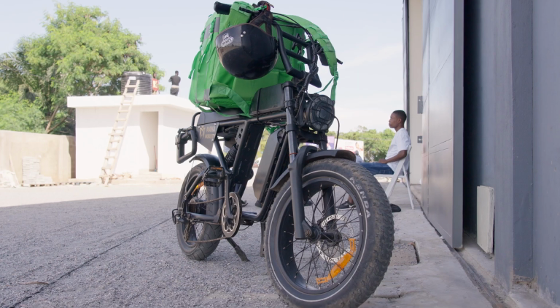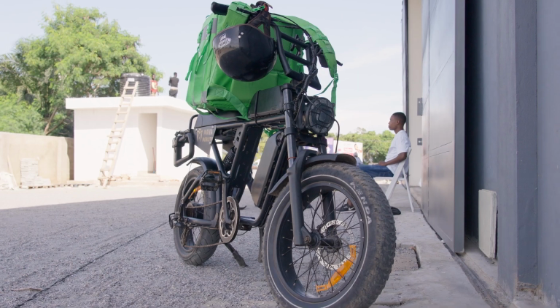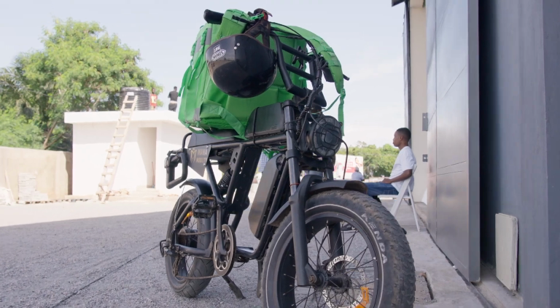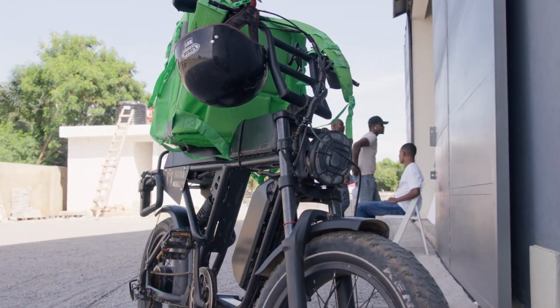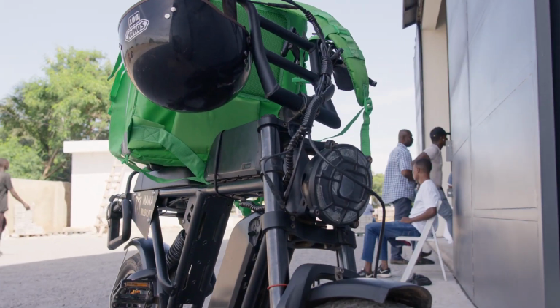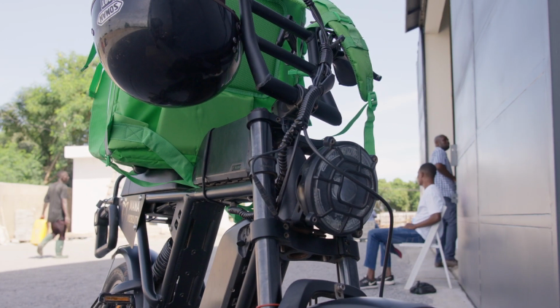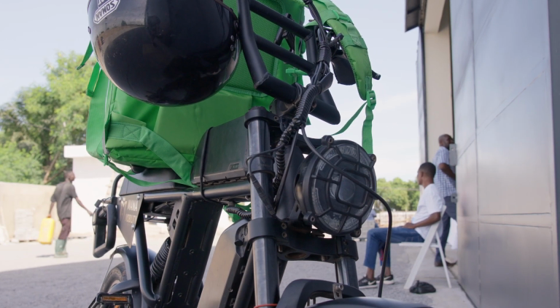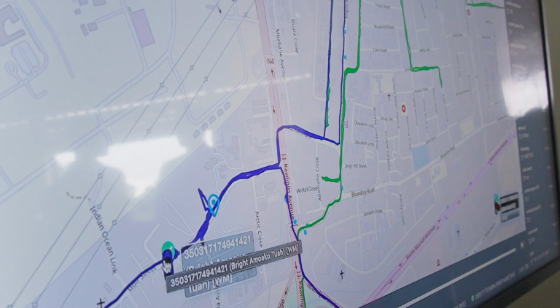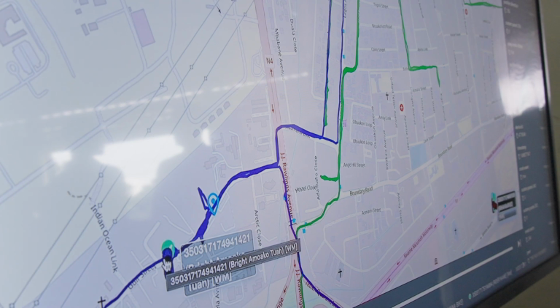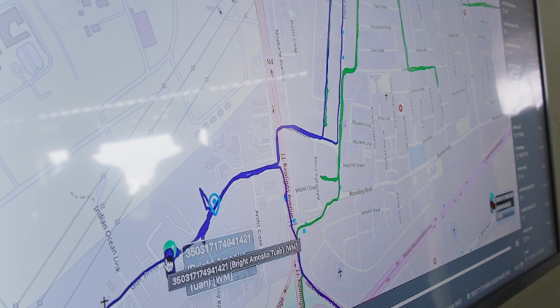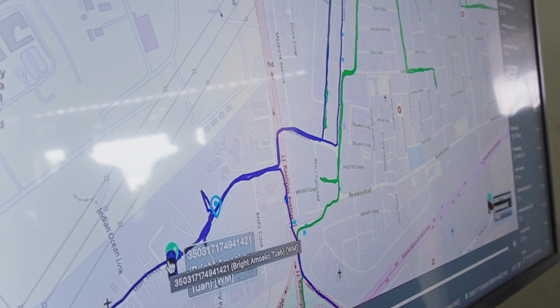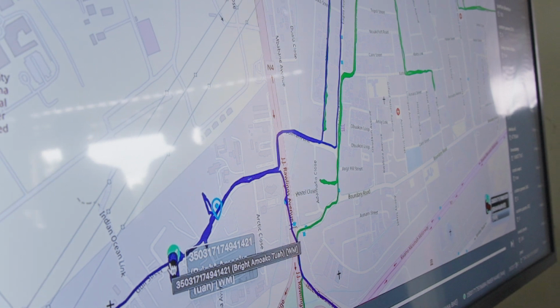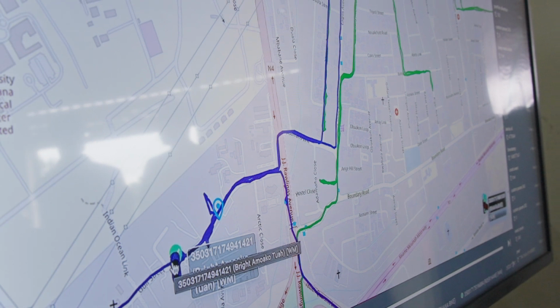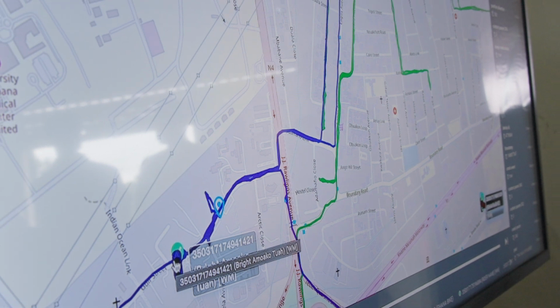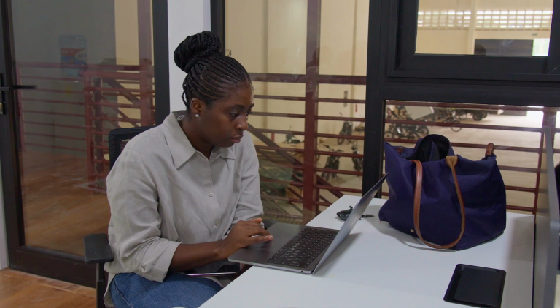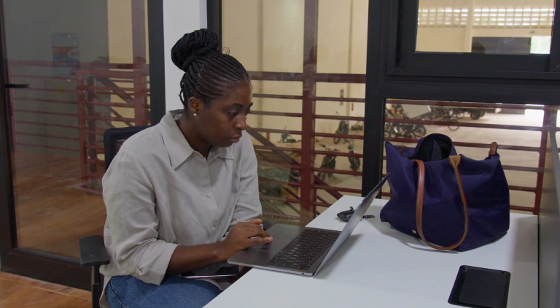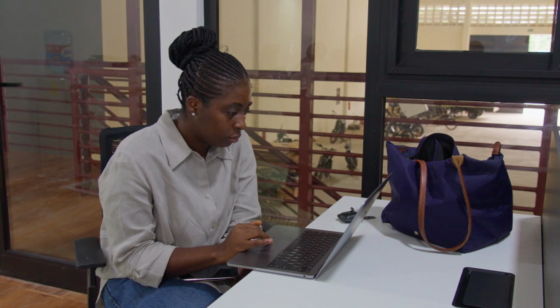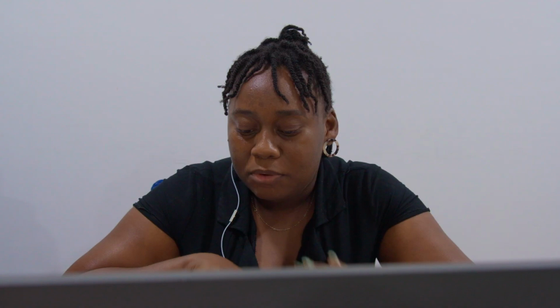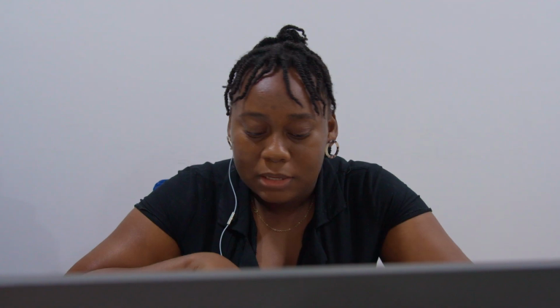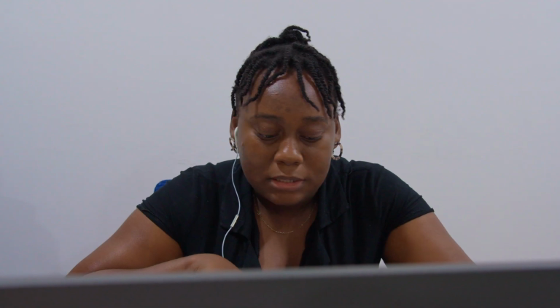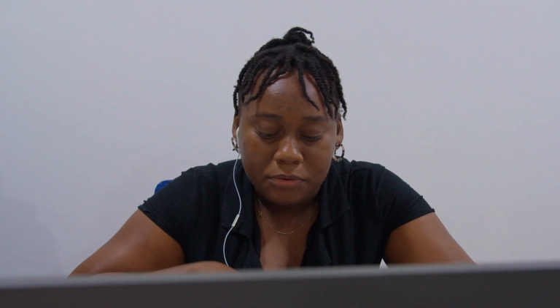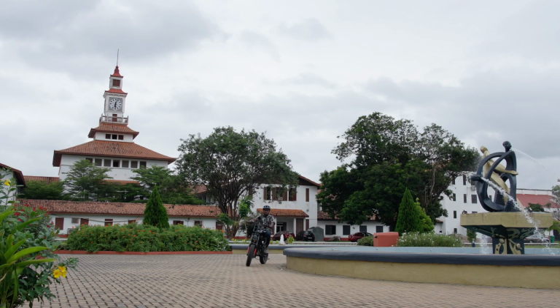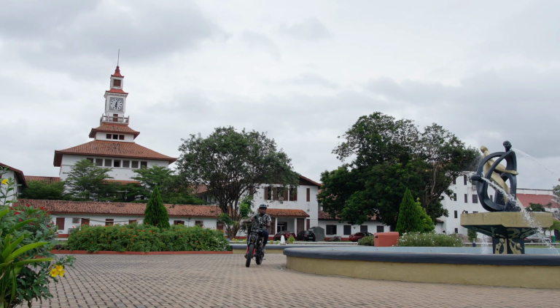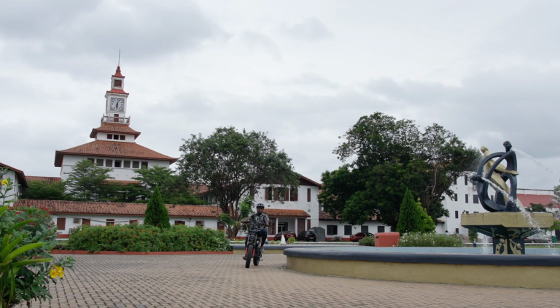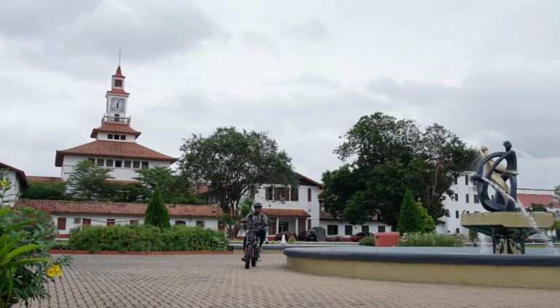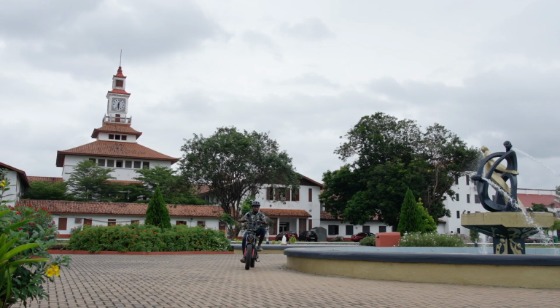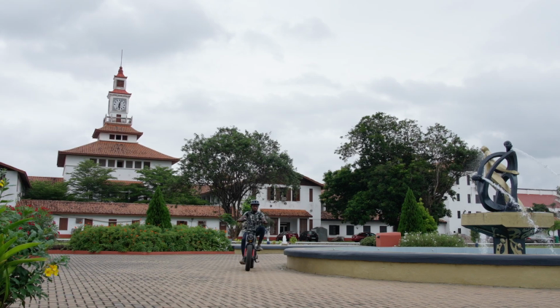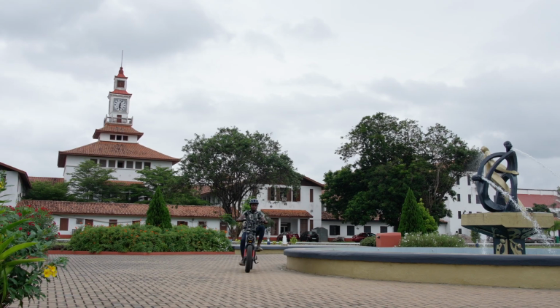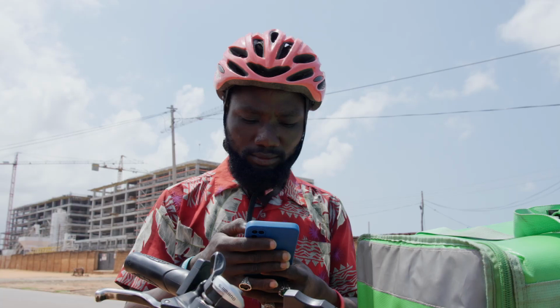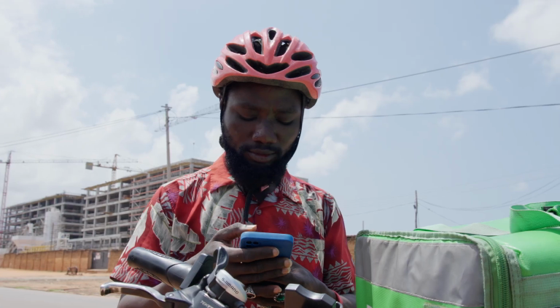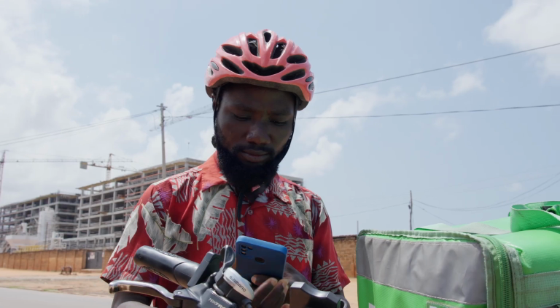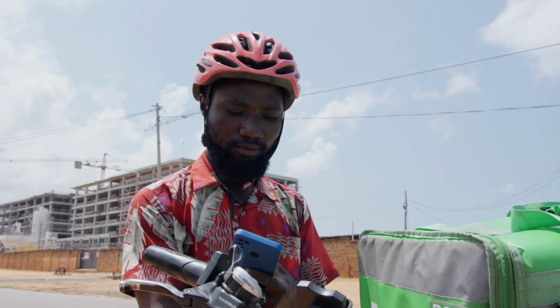The Wahoo e-bikes come equipped with advanced and real-time tracking technology, so you can have peace of mind knowing that your bike is always within reach and your location is accessible through our secure app.